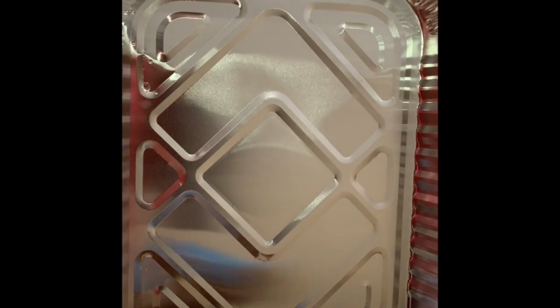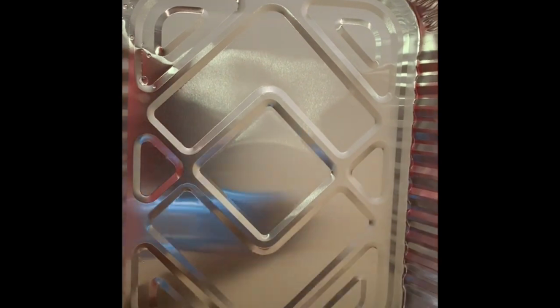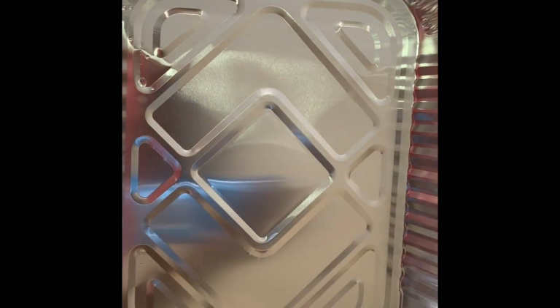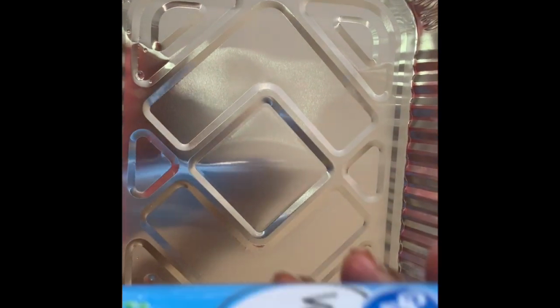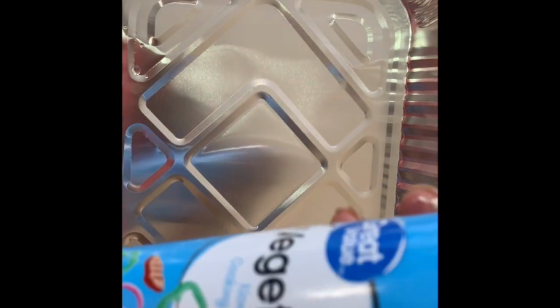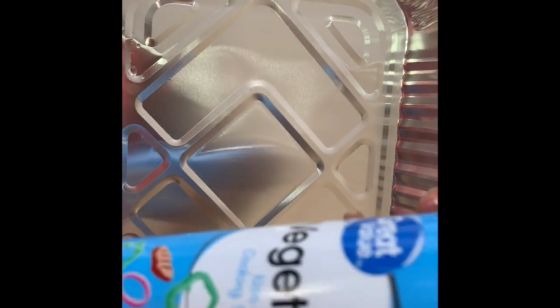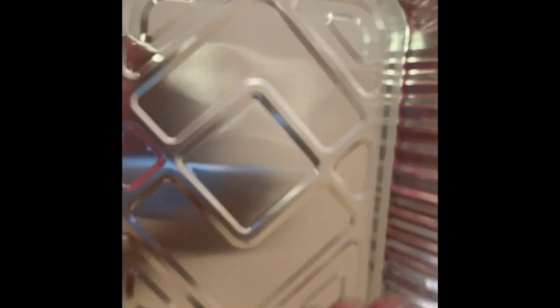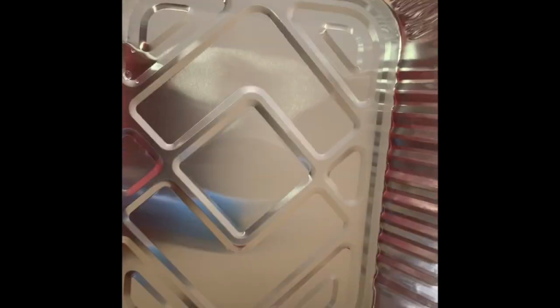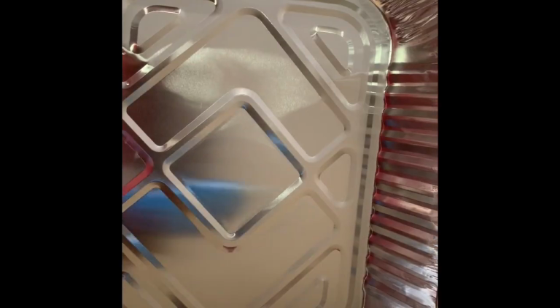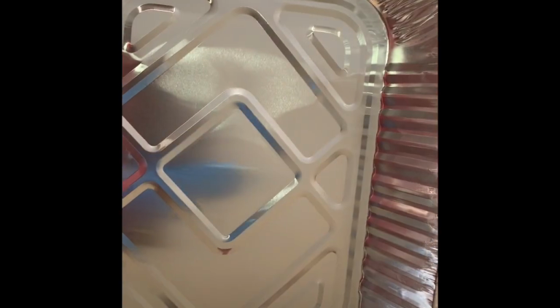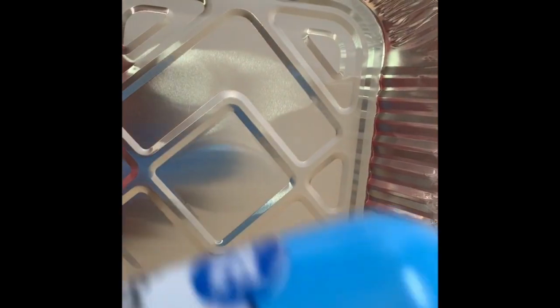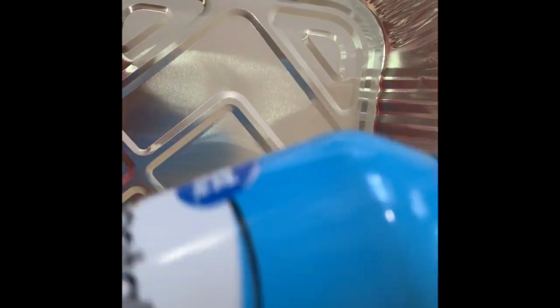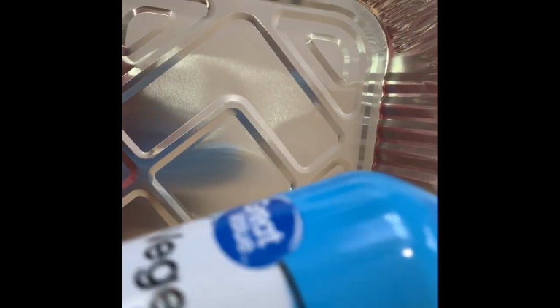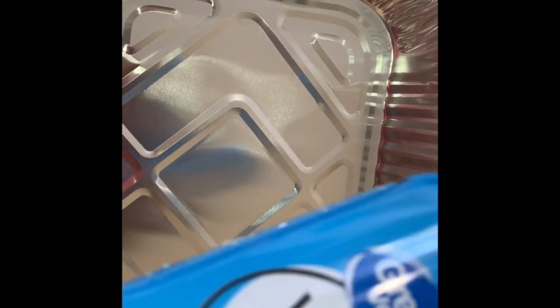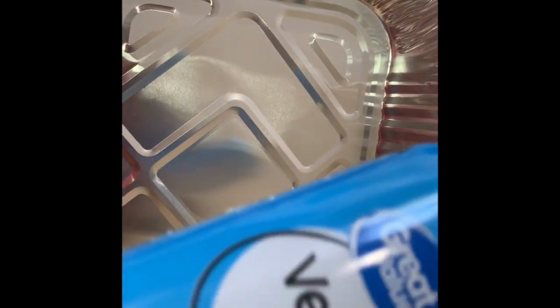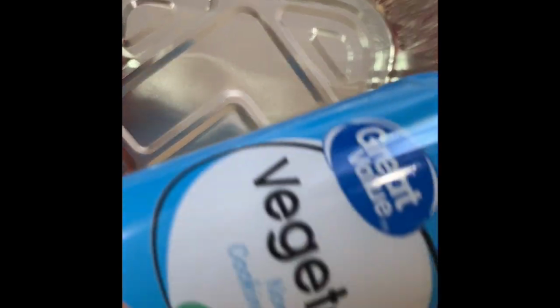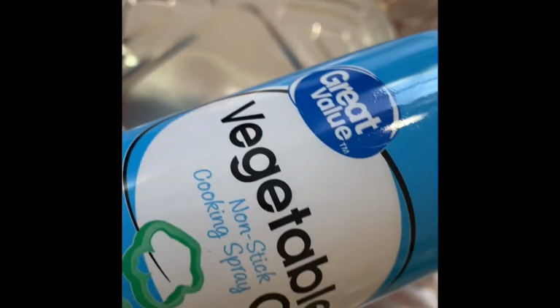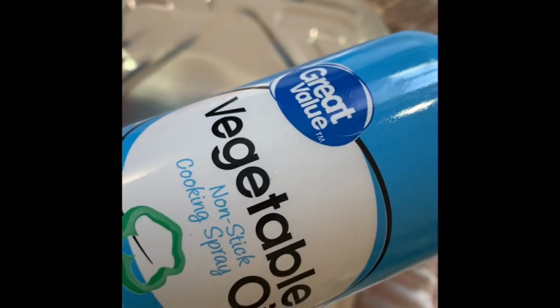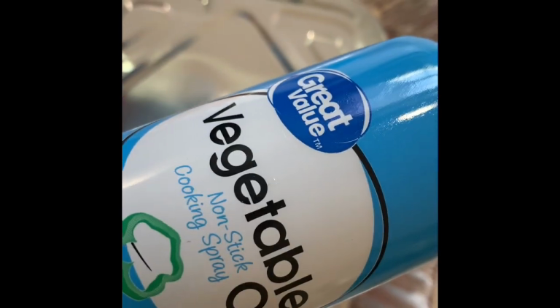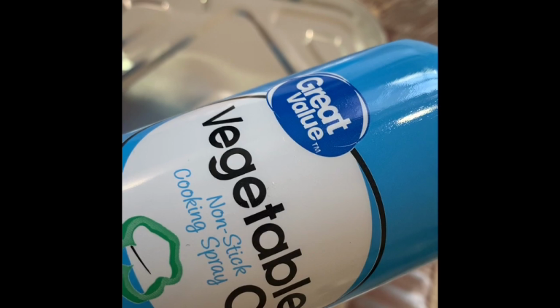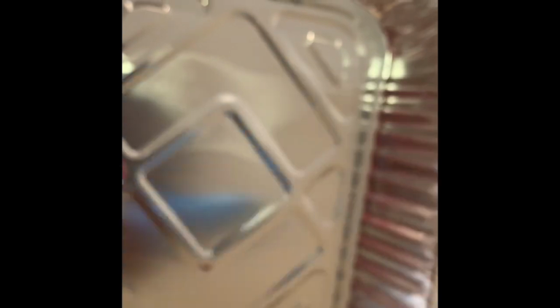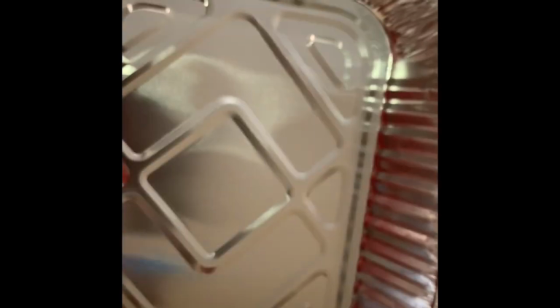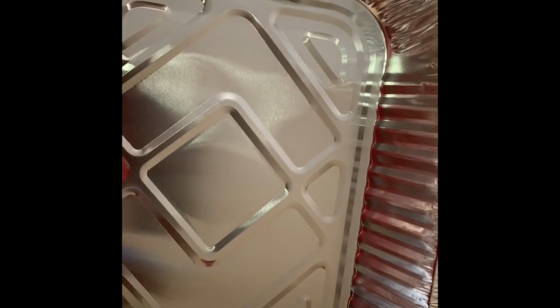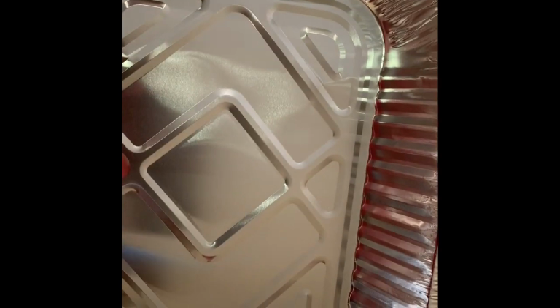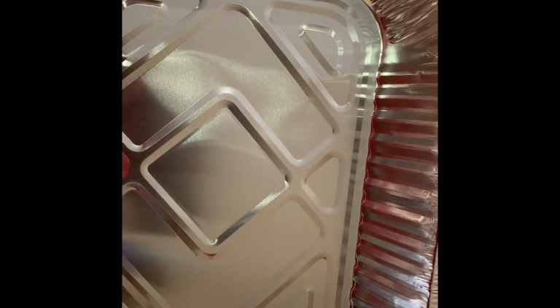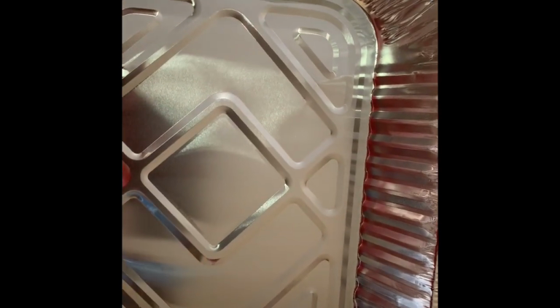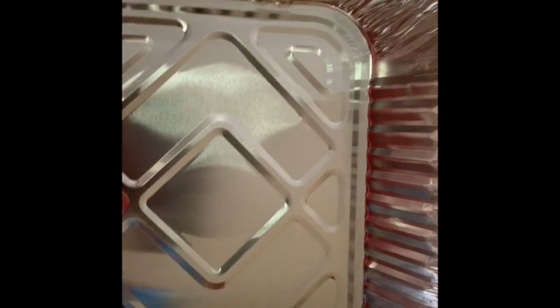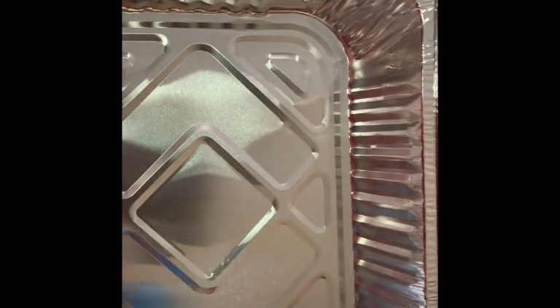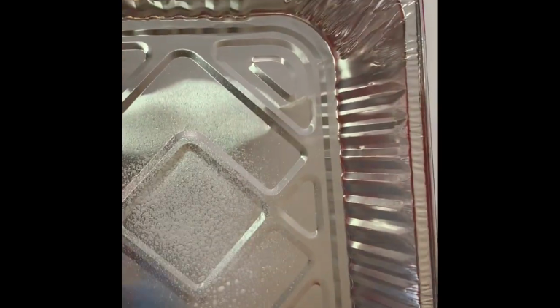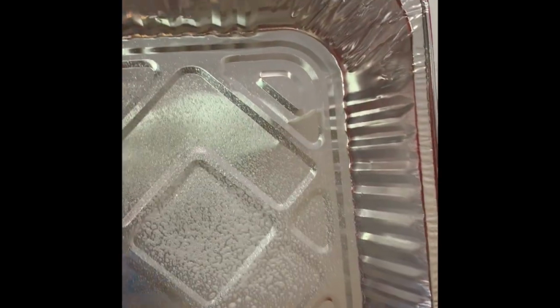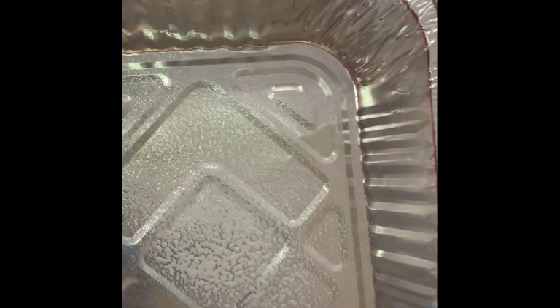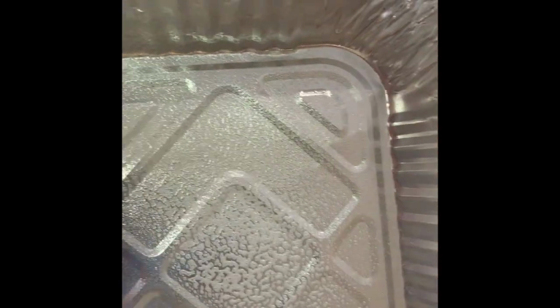Make sure you spray your baking sheet with olive oil or vegetable oil — whatever you have — just coat it to make sure it doesn't stick.